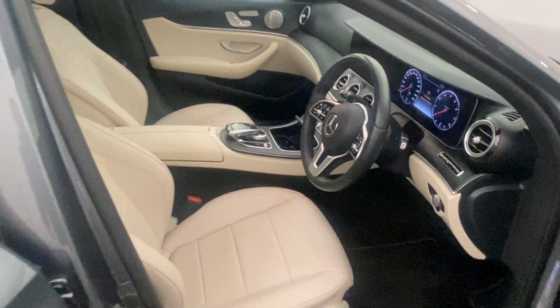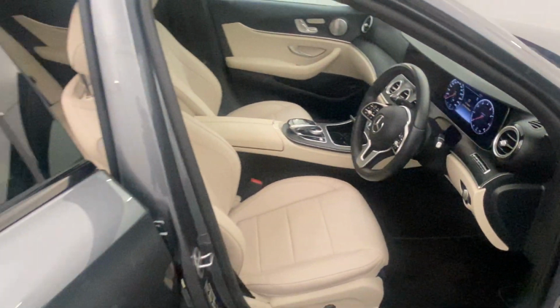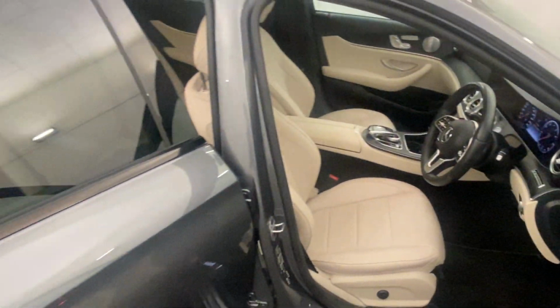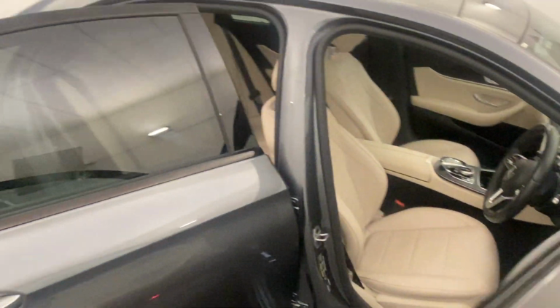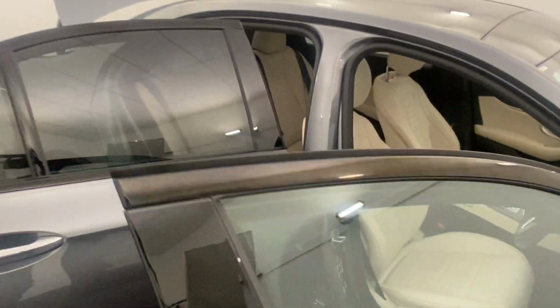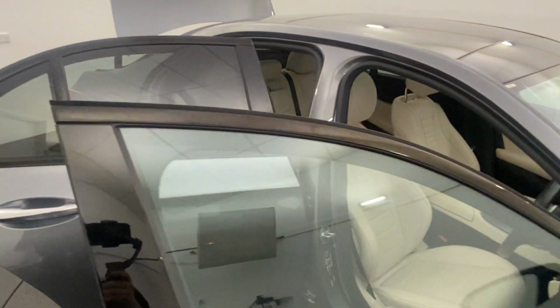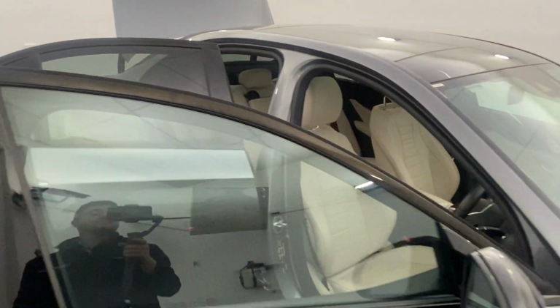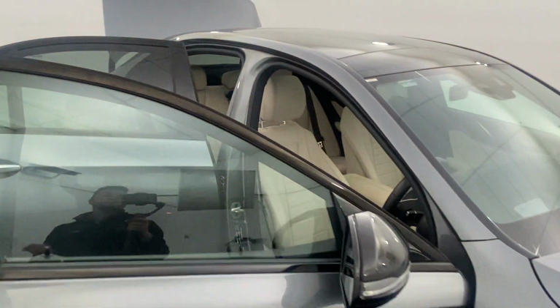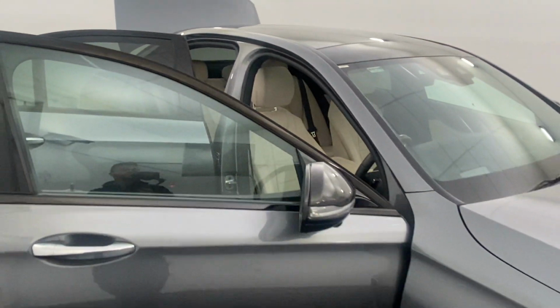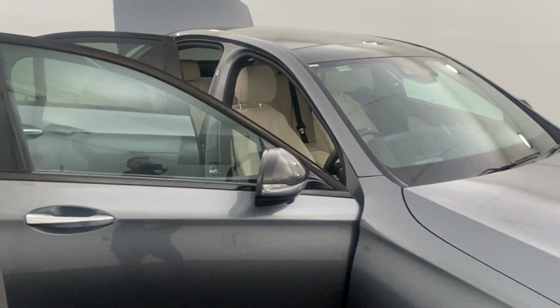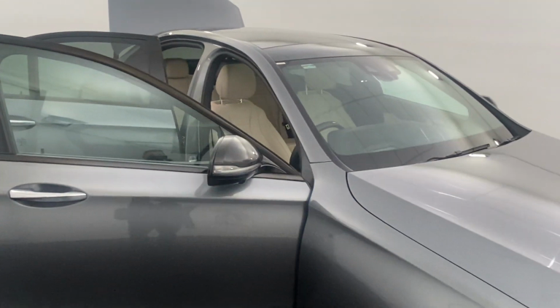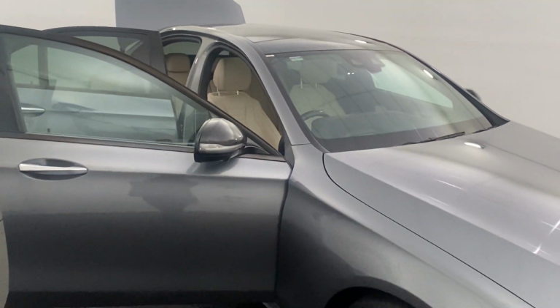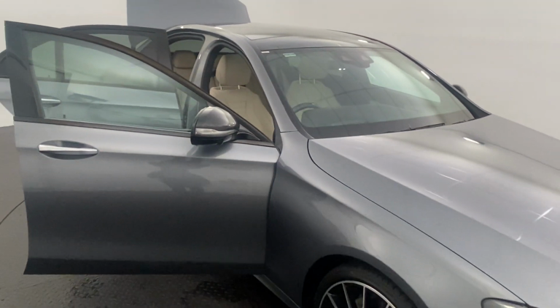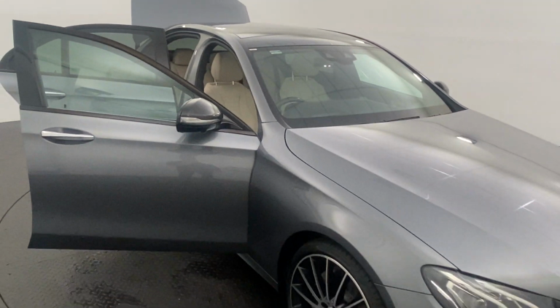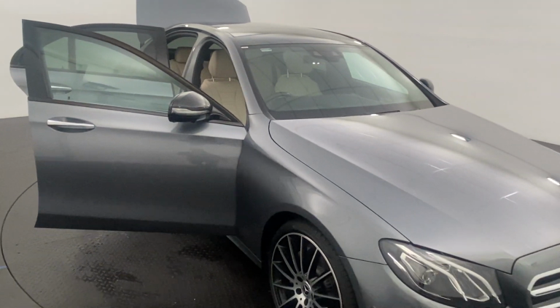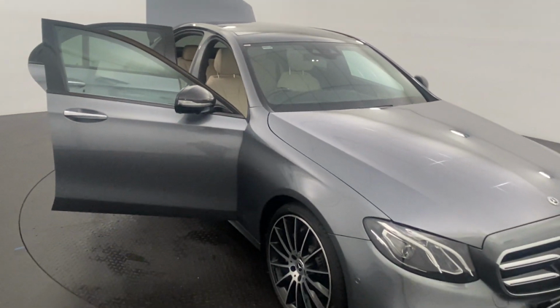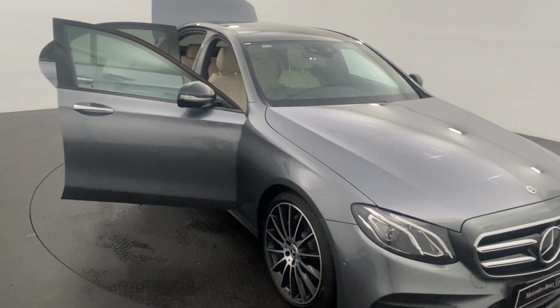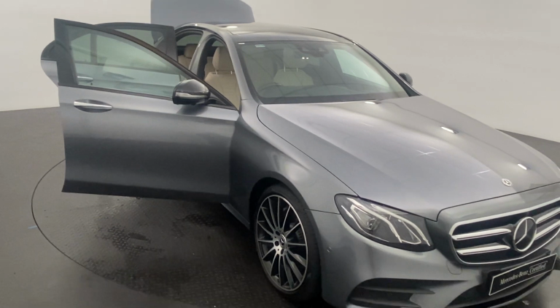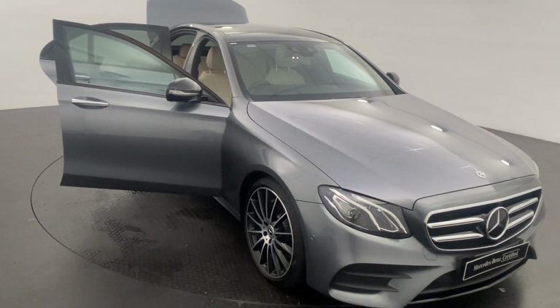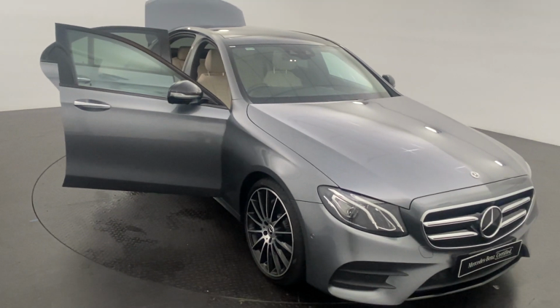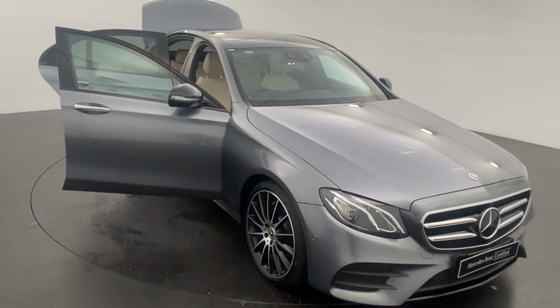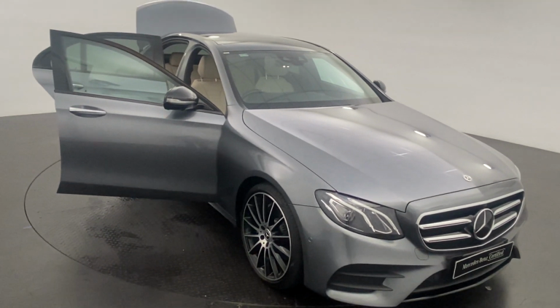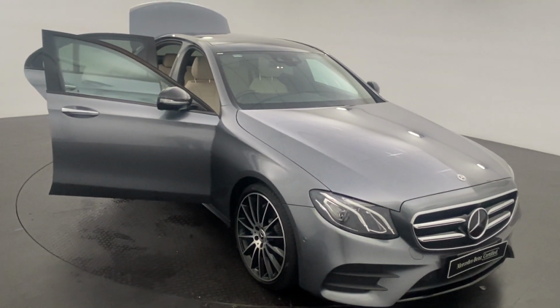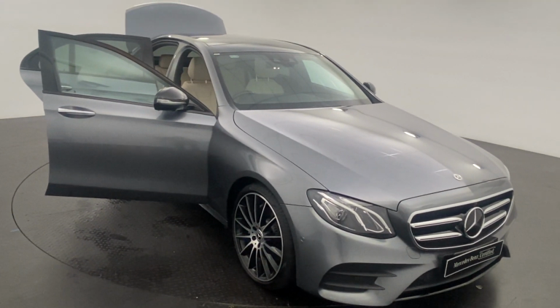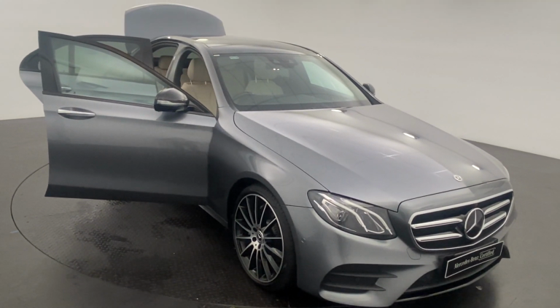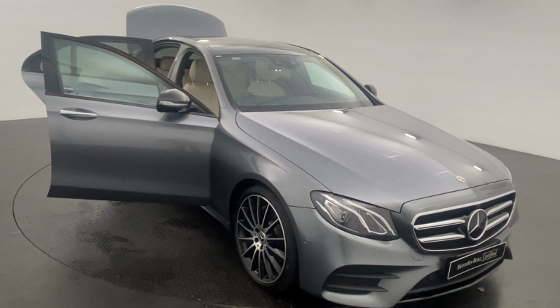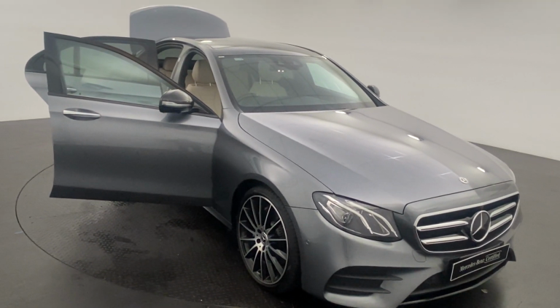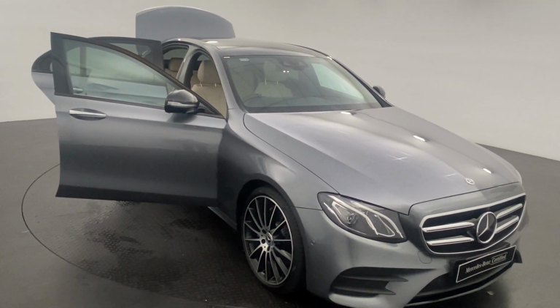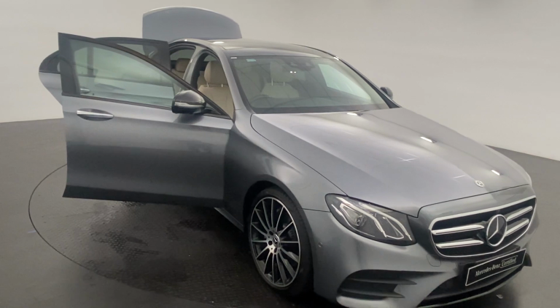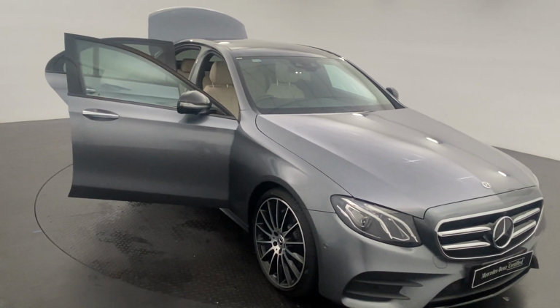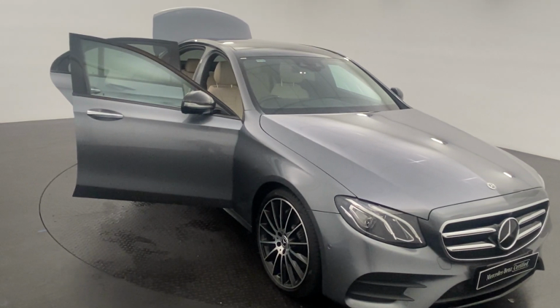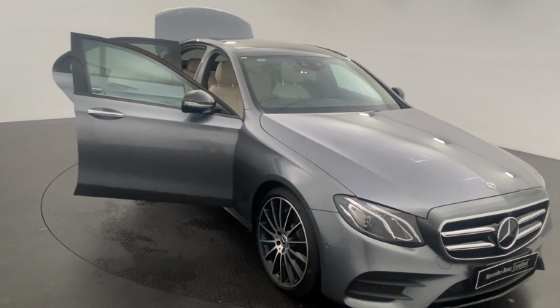We are a family-run multi-franchise award-winning Mercedes-Benz dealership, so you certainly can buy from us with complete confidence. If you'd like to know more about this Mercedes-Benz E200, get in touch with Bailey down at Callaghan Motors today to find out more.